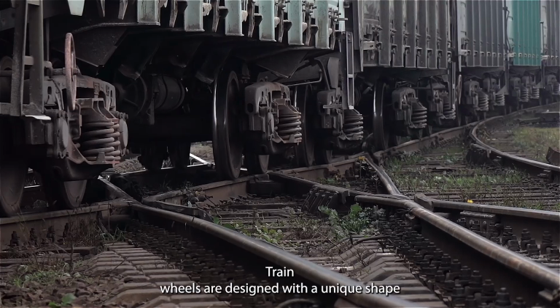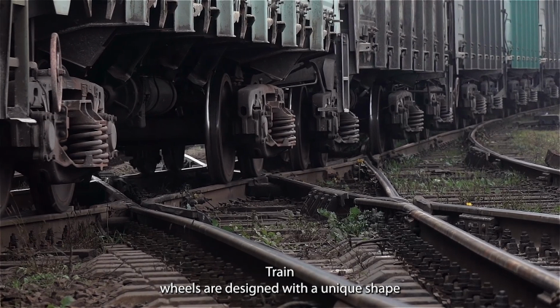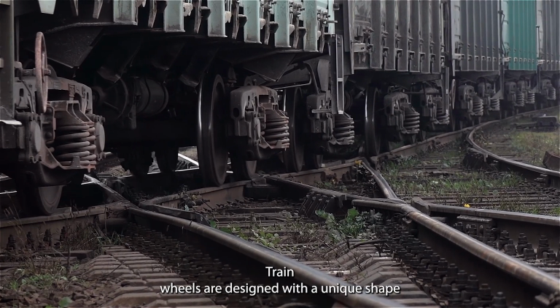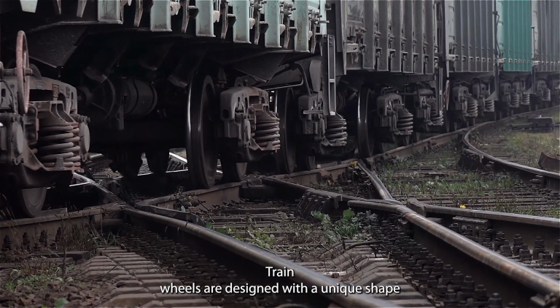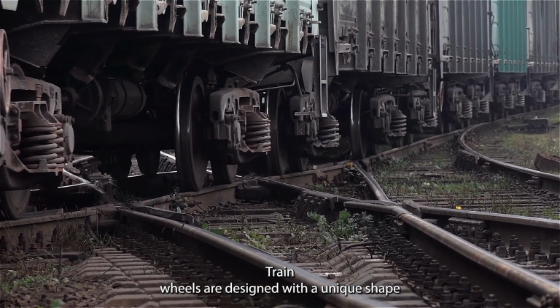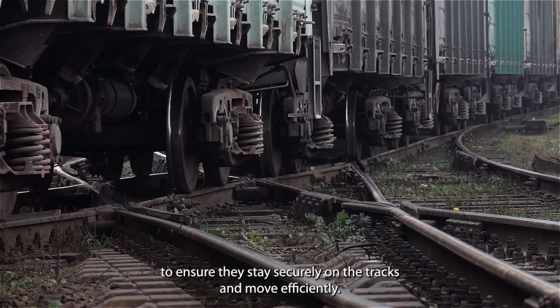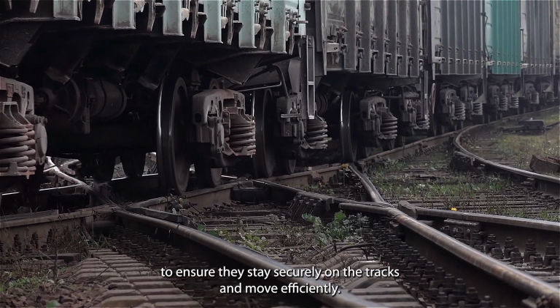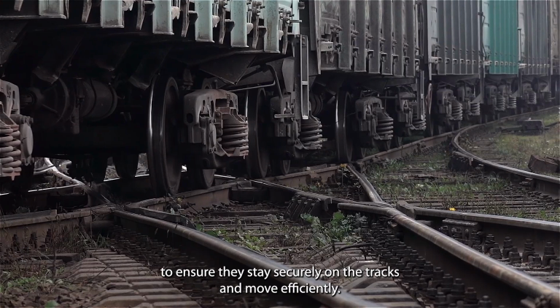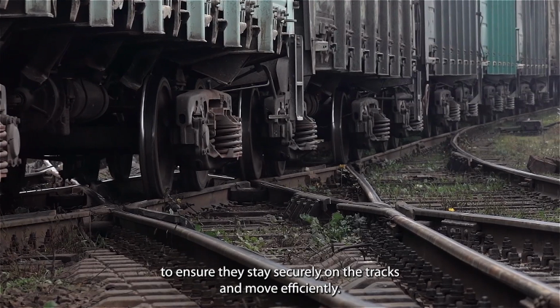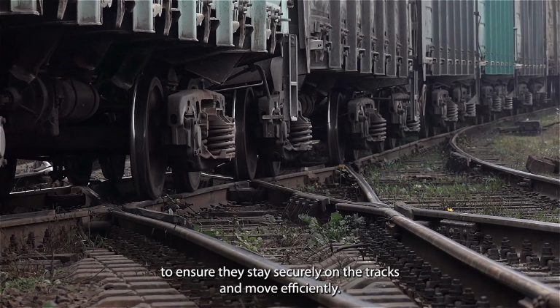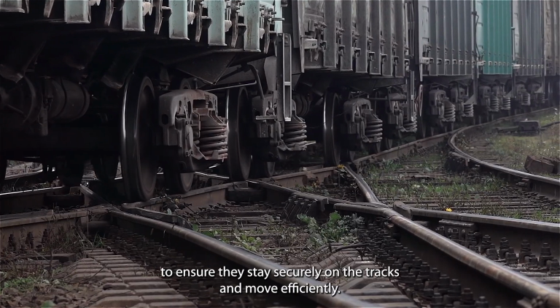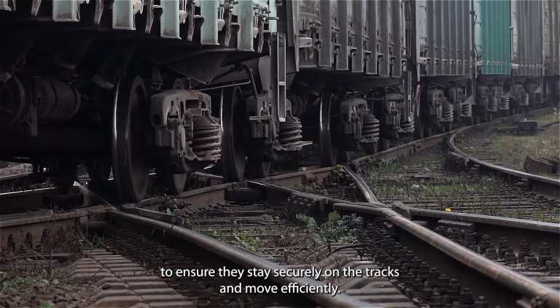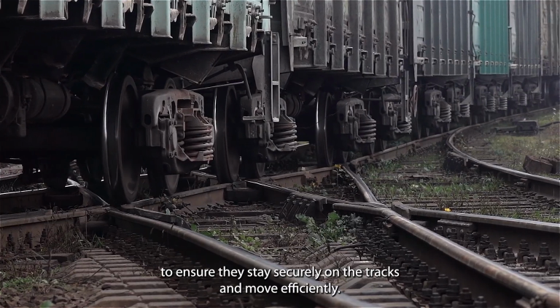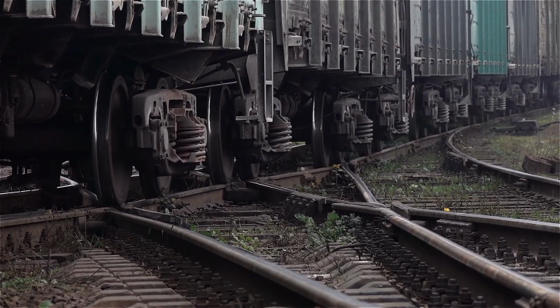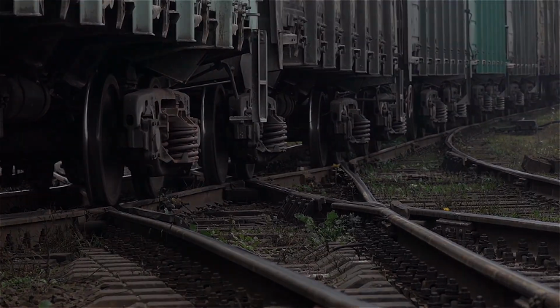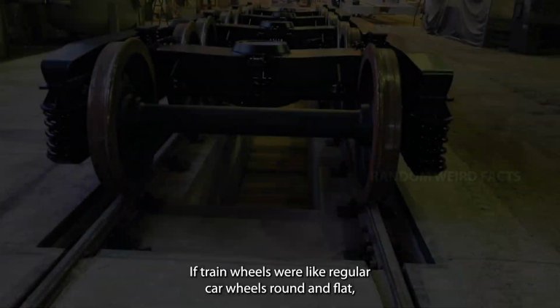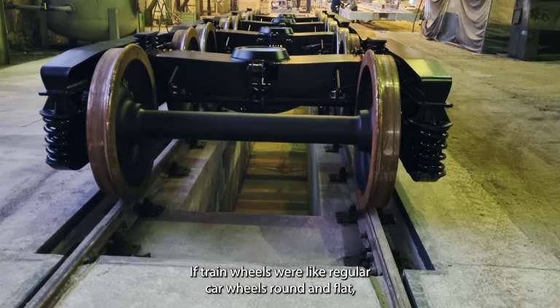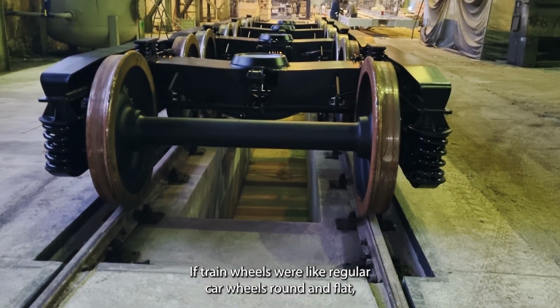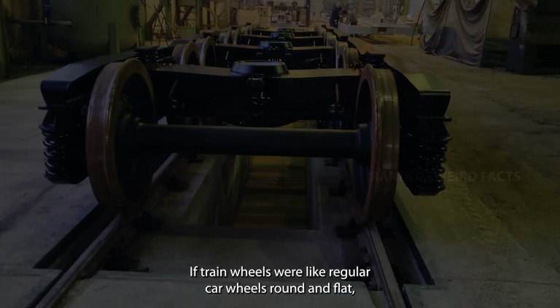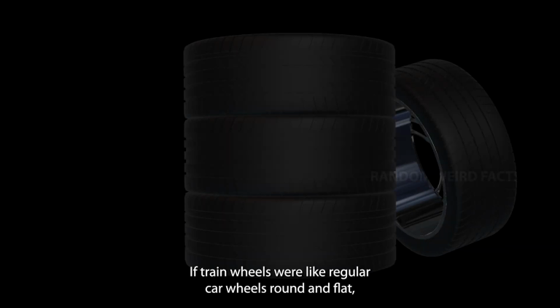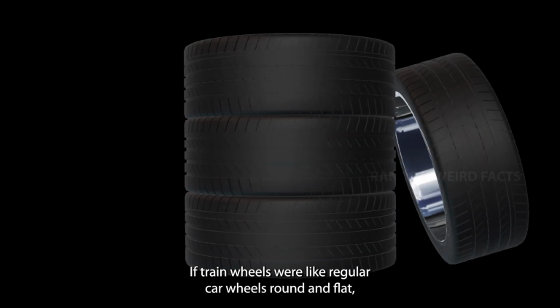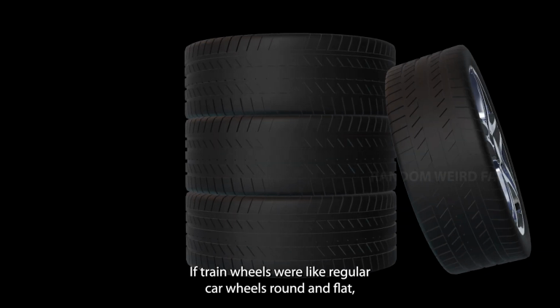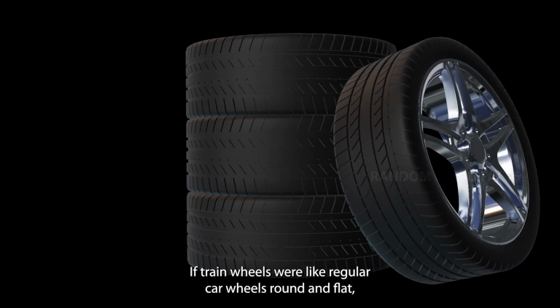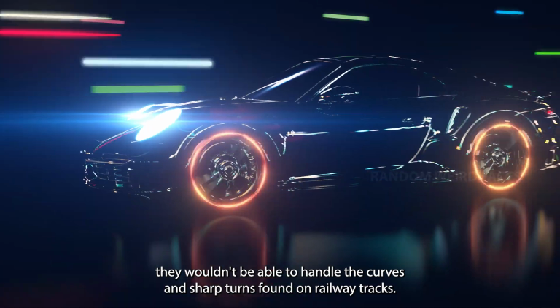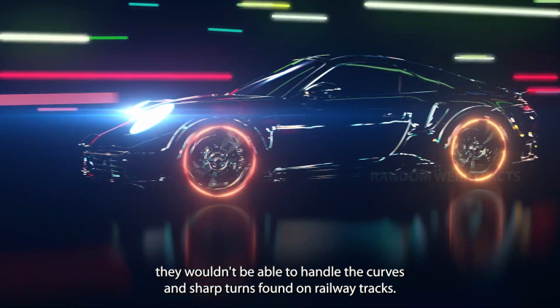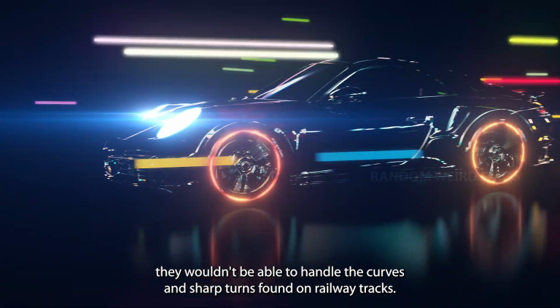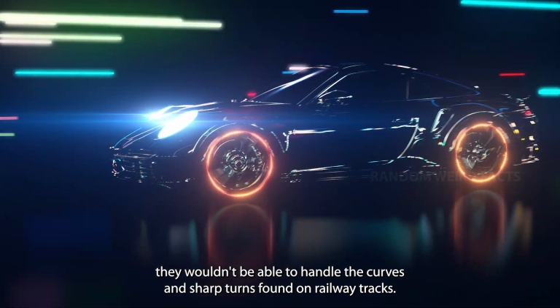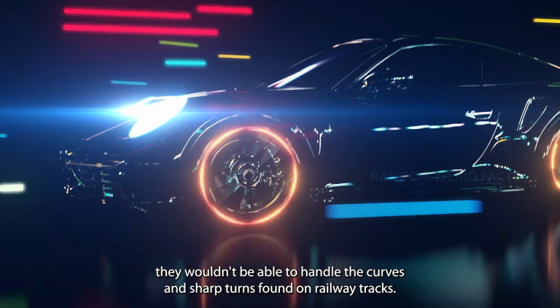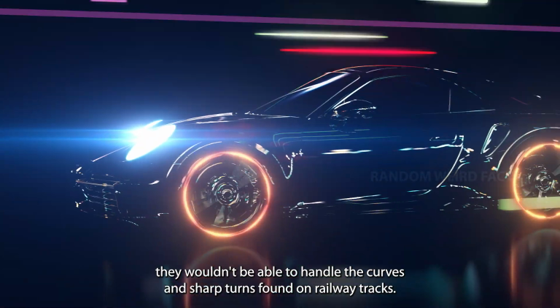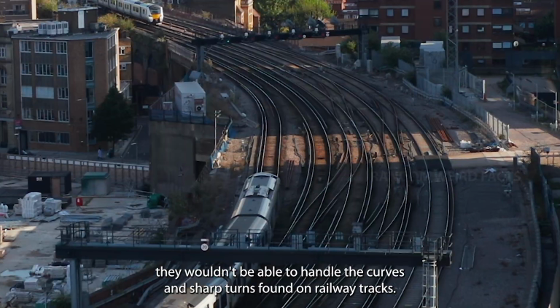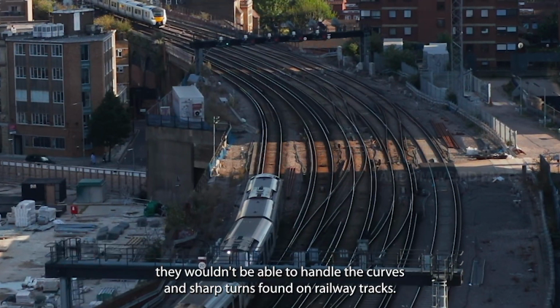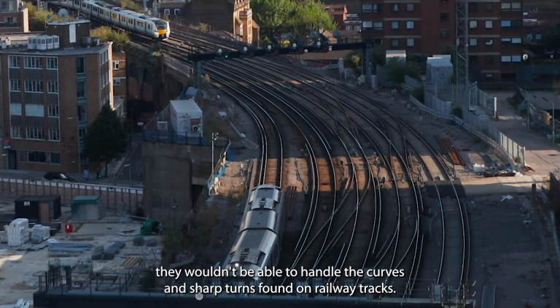Train wheels are designed with a unique shape to ensure they stay securely on the tracks and move efficiently. If train wheels were like regular car wheels — round and flat — they wouldn't be able to handle the curves and sharp turns found on railway tracks.